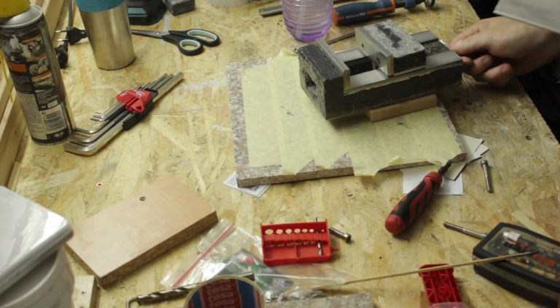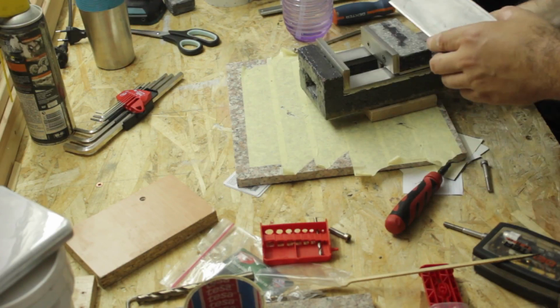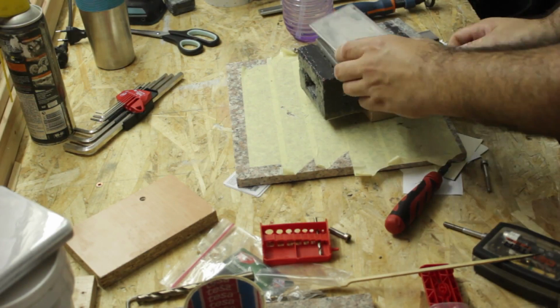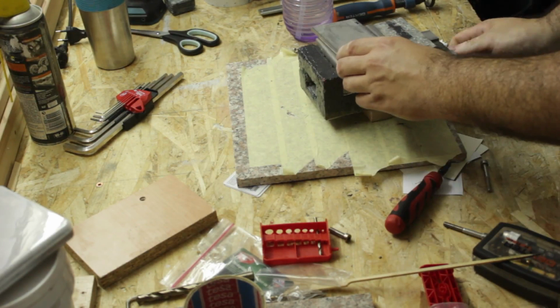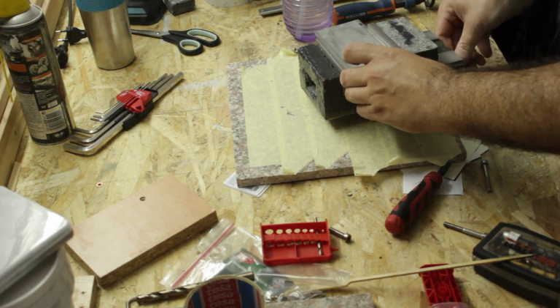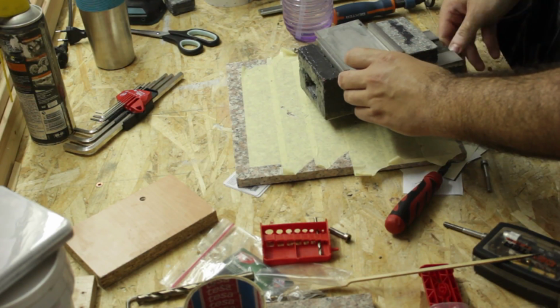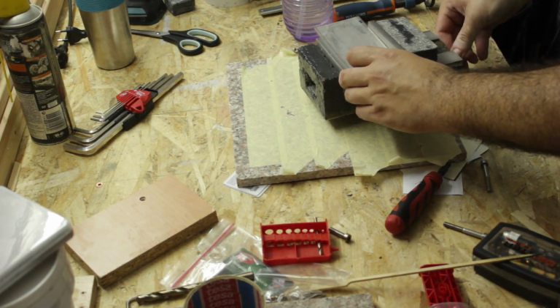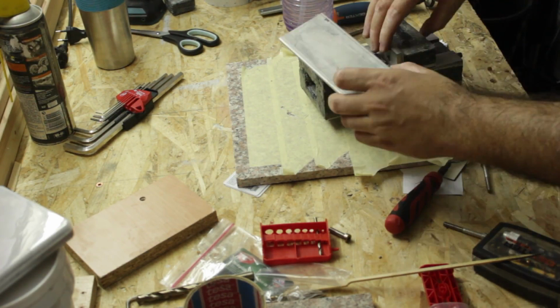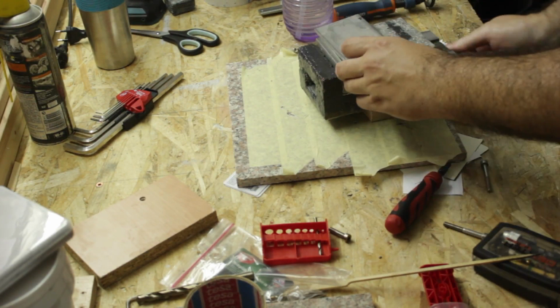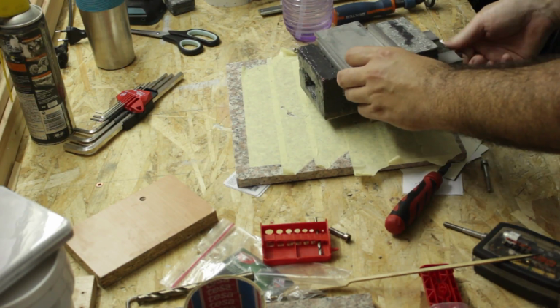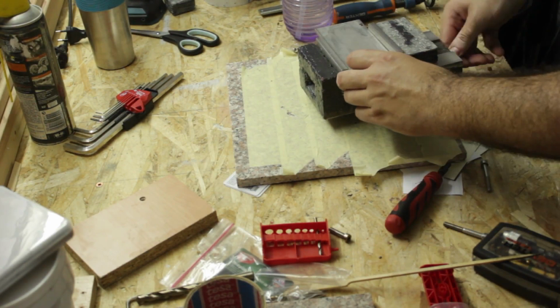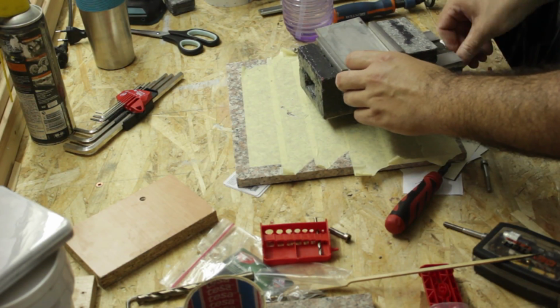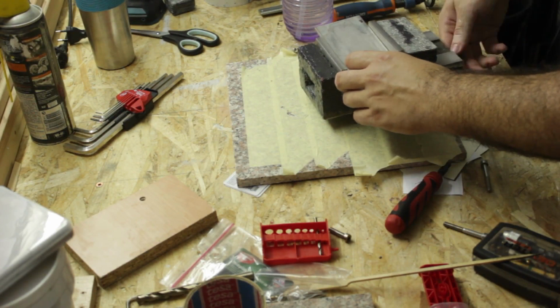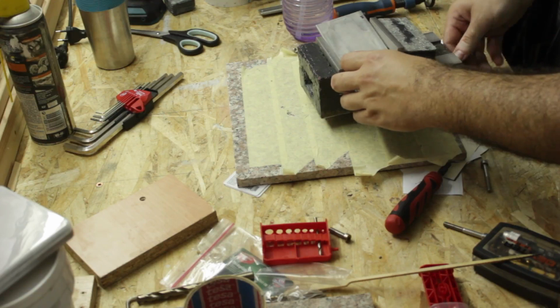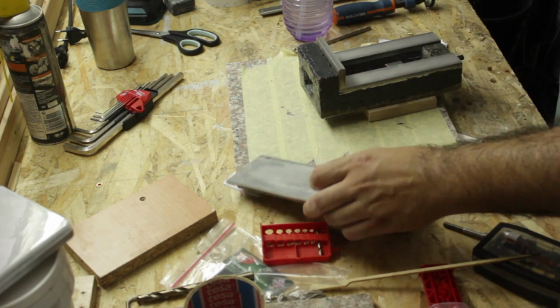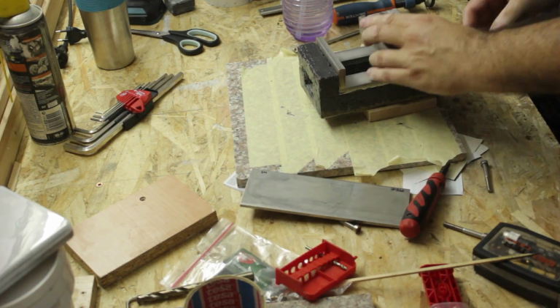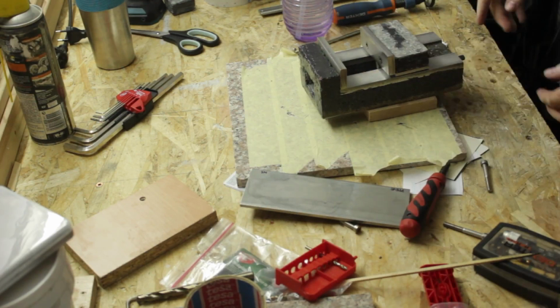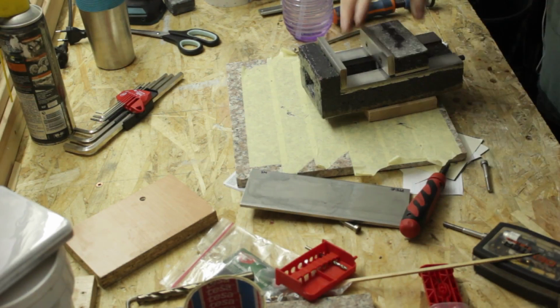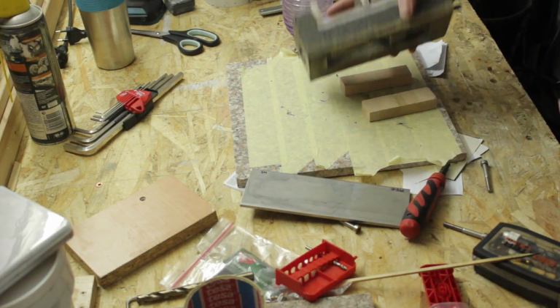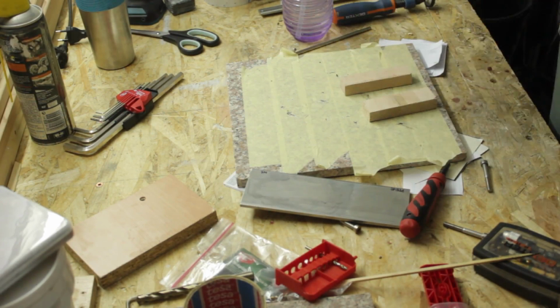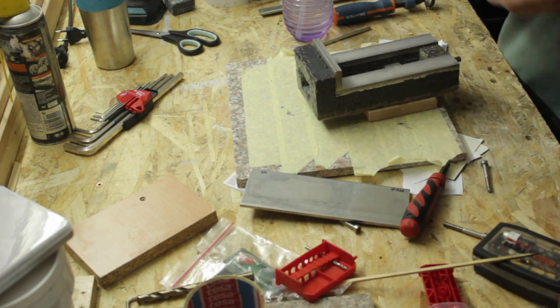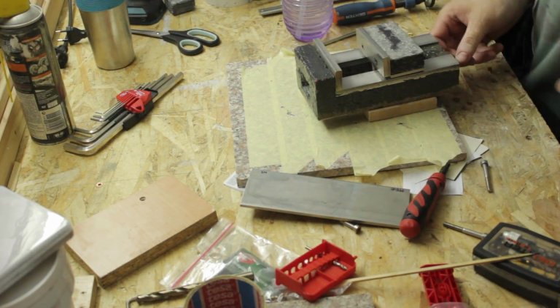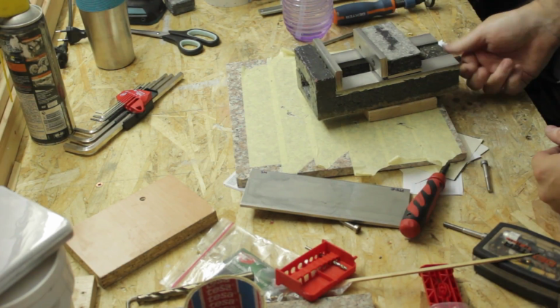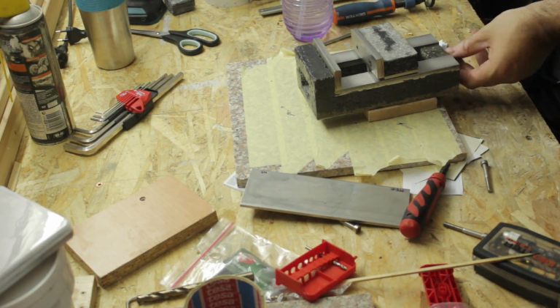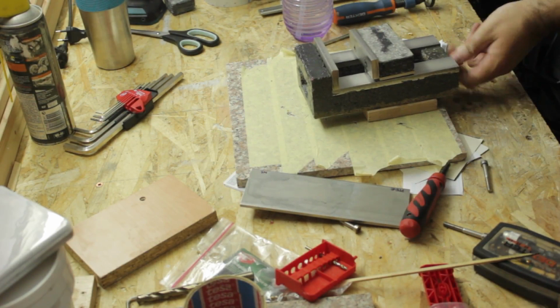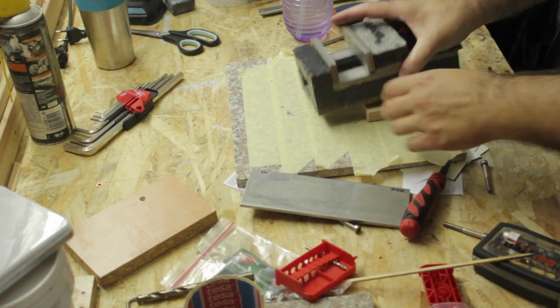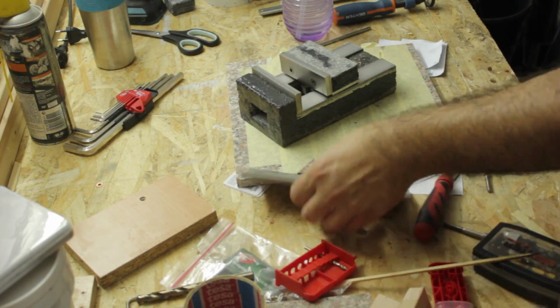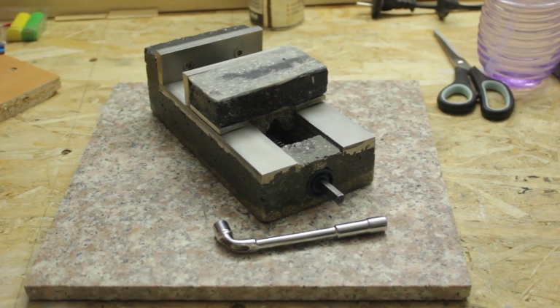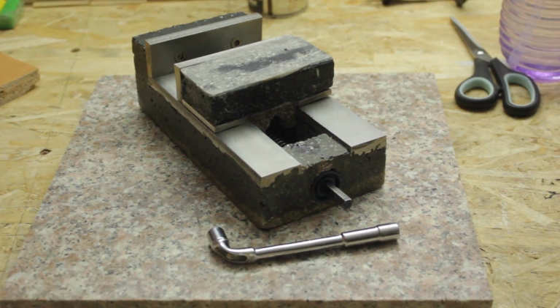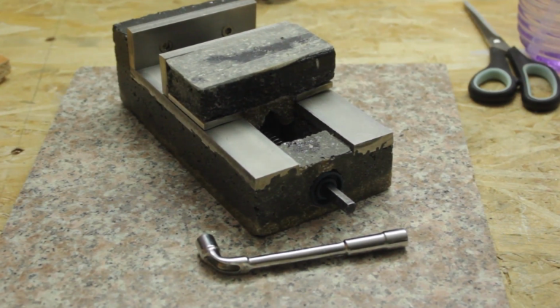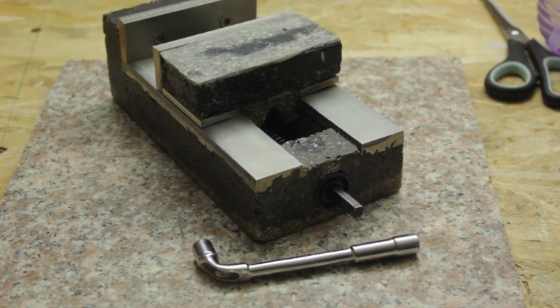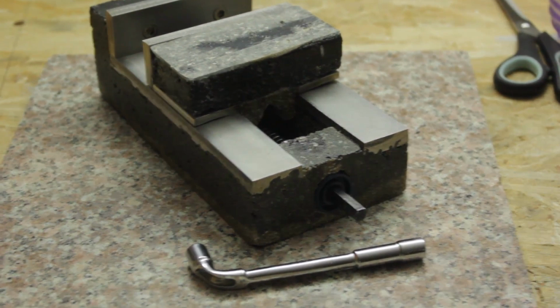Somewhere during the making of the movable carriage, it got out of square and the claws holding the moving carriage to the screw bolts were loose. So essentially, although the carriage moves, it rides up and out of the screw when trying to tighten the vise.